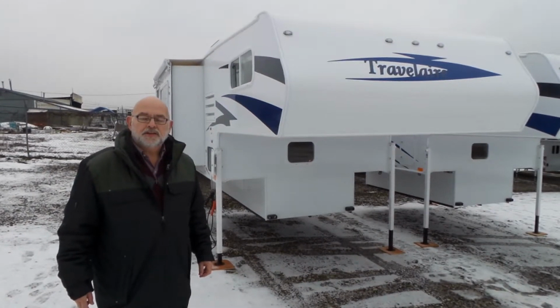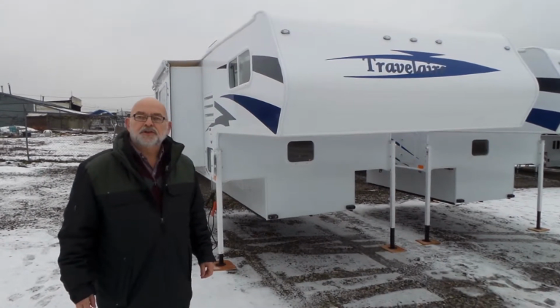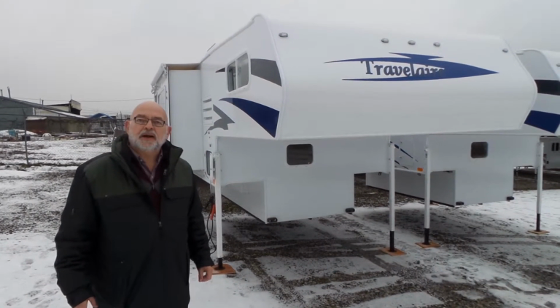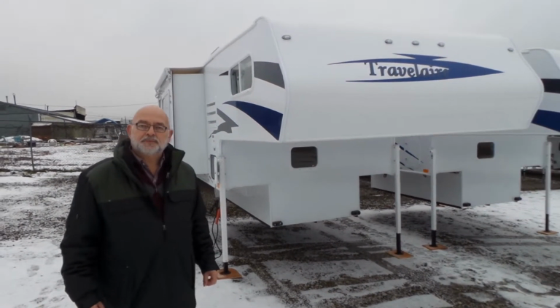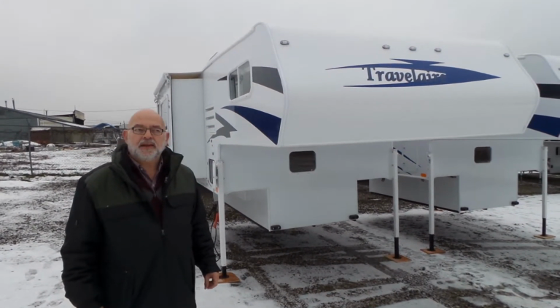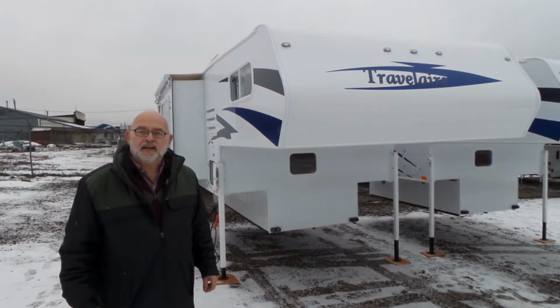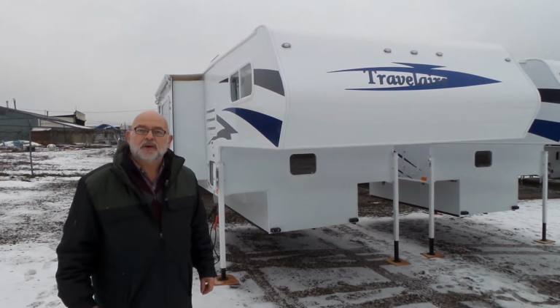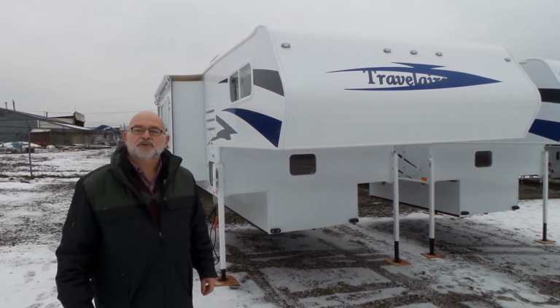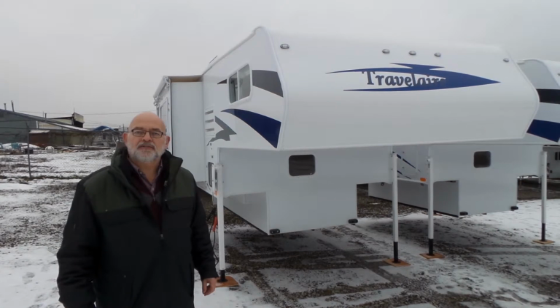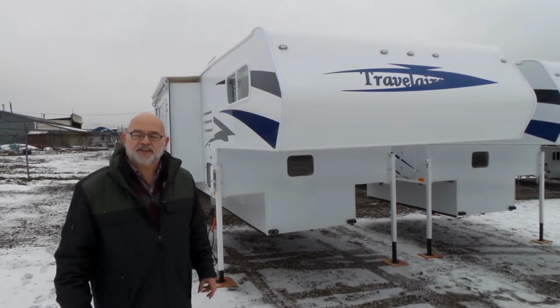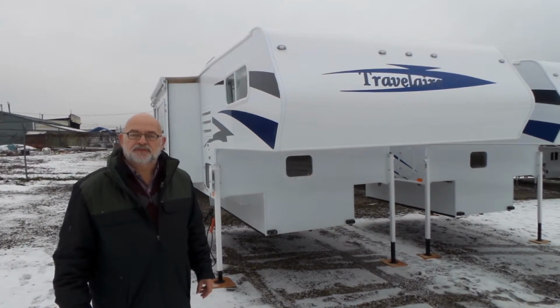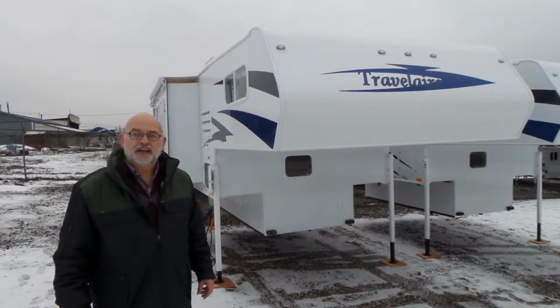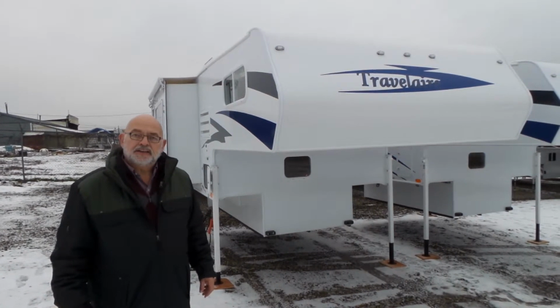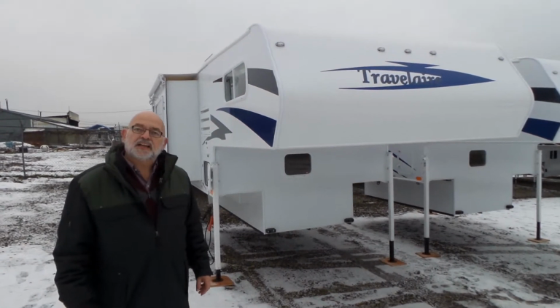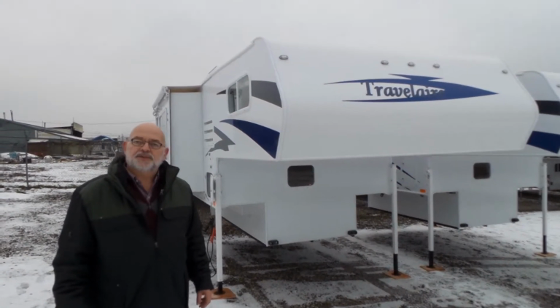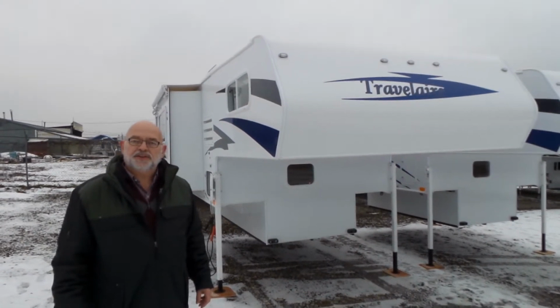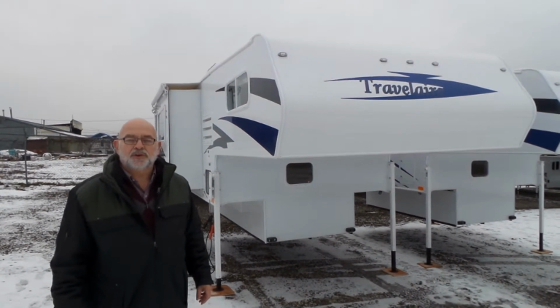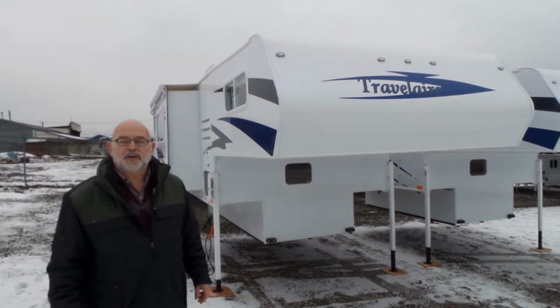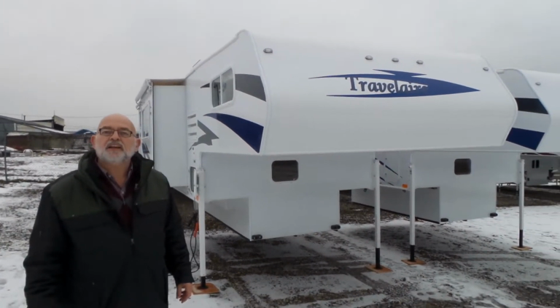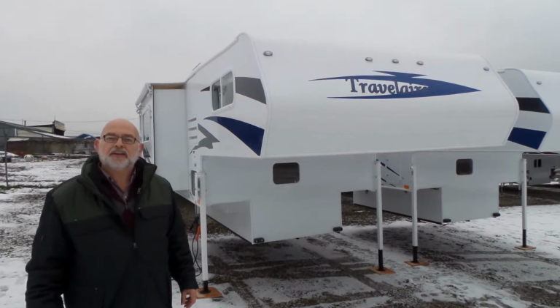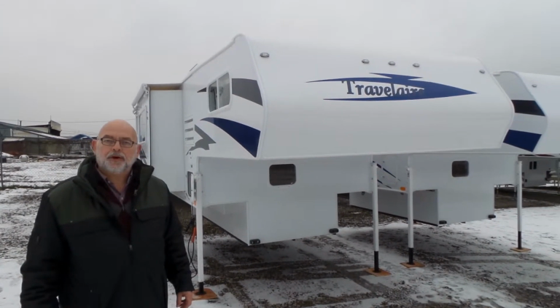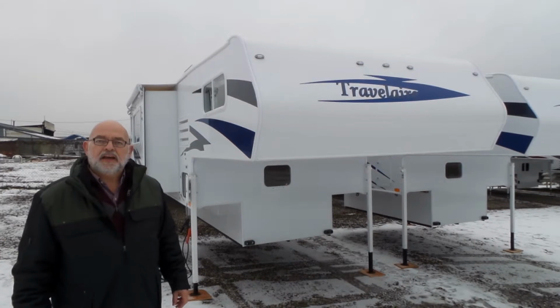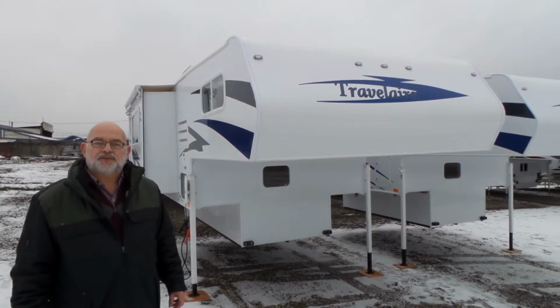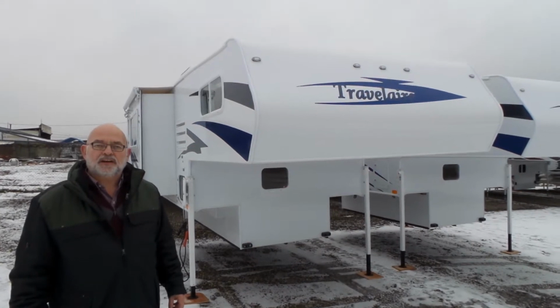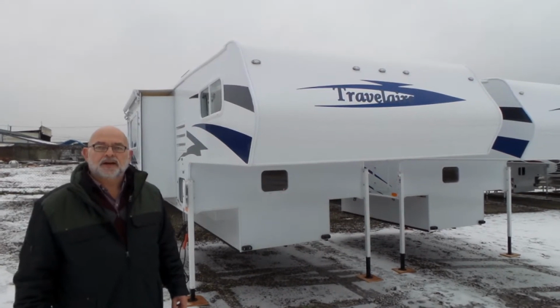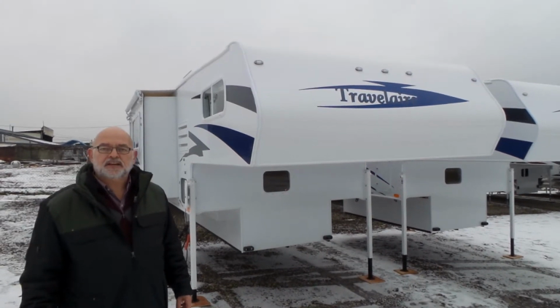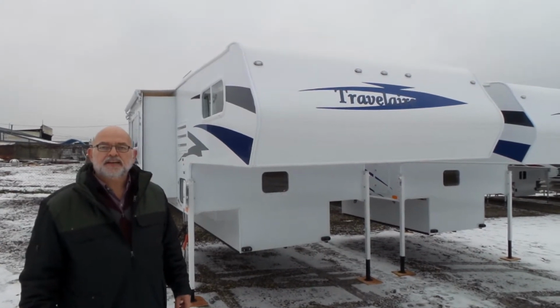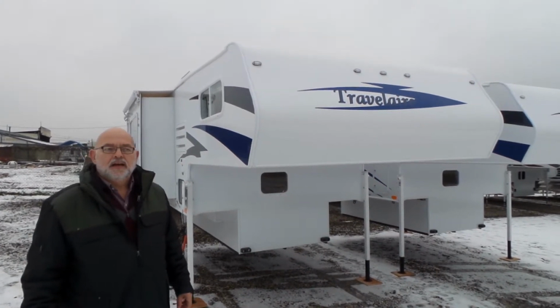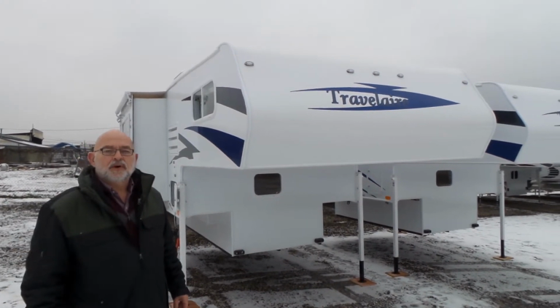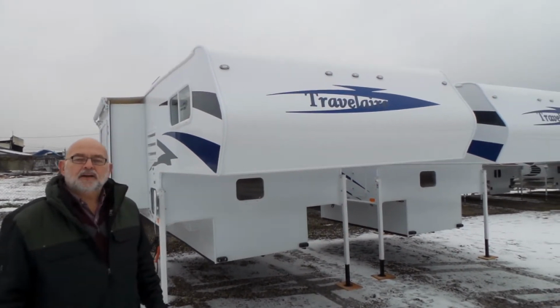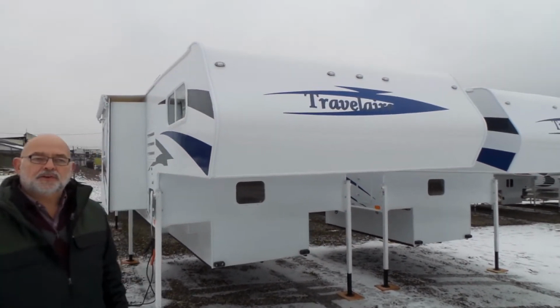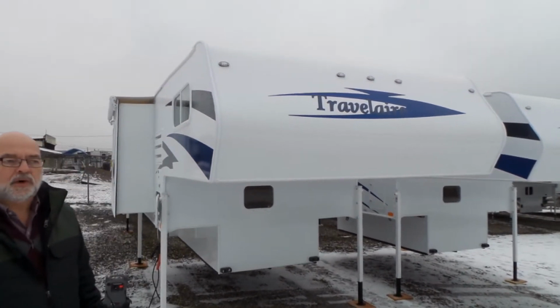Good afternoon, my name is Mike Making and I'm with Mike Grossman RV Sales here in Vernon. Today I'd like to introduce you to our new Canadian-made camper. It's the Travel Air by Westland. Come with me, I'll show you this one.